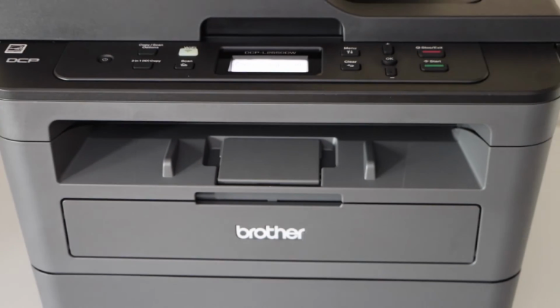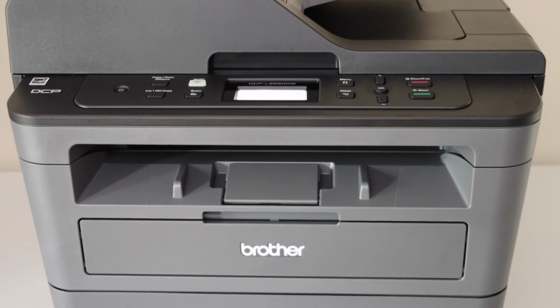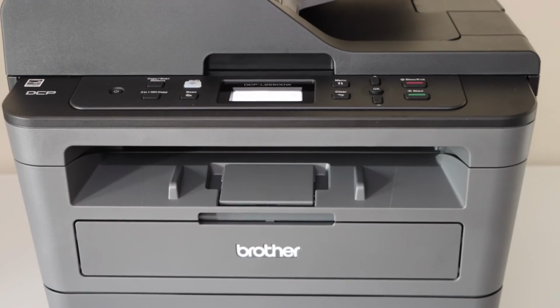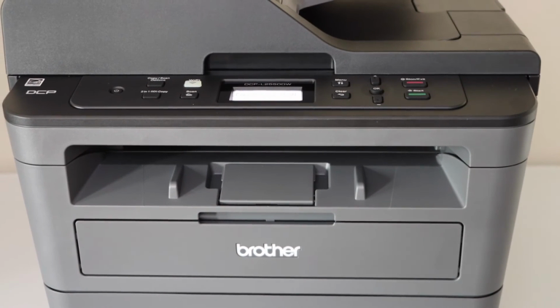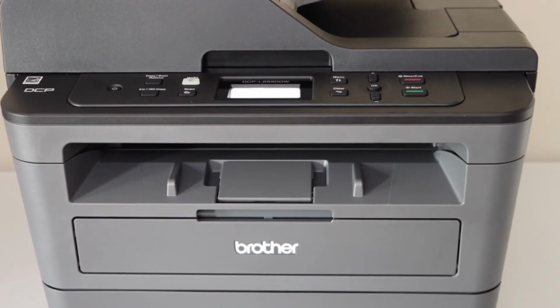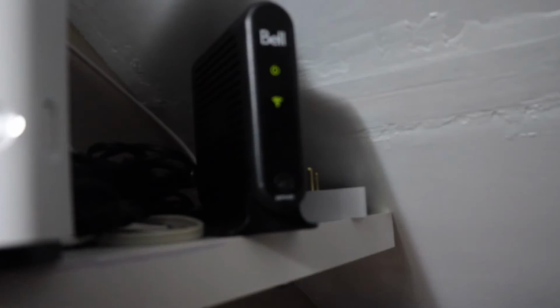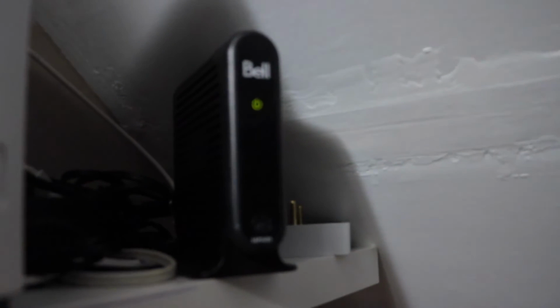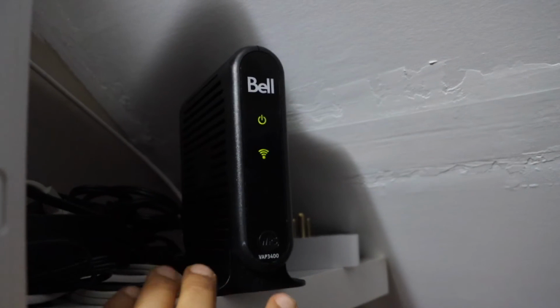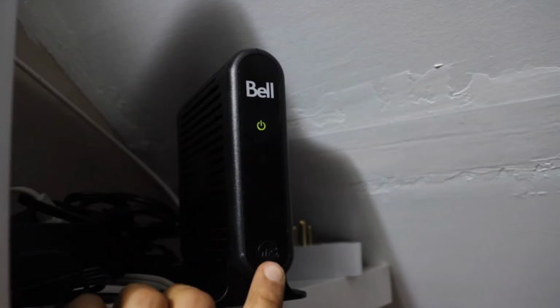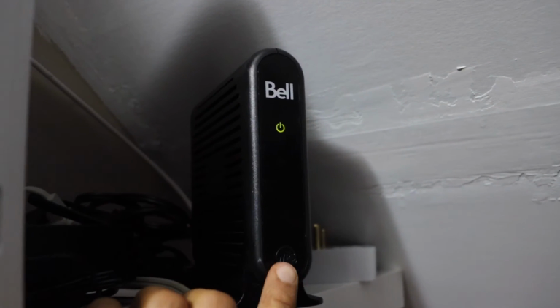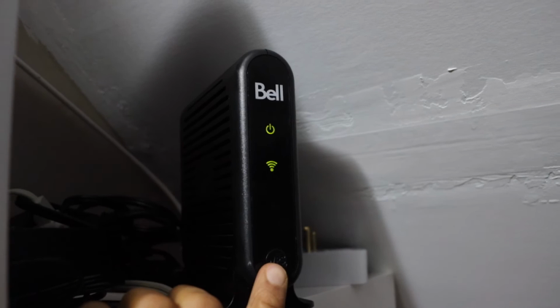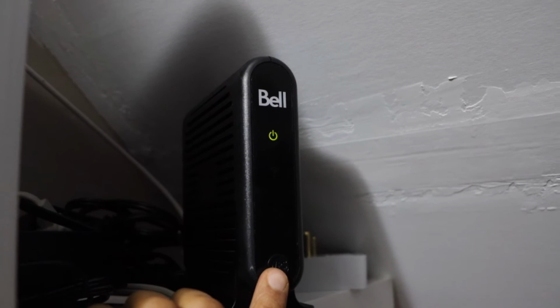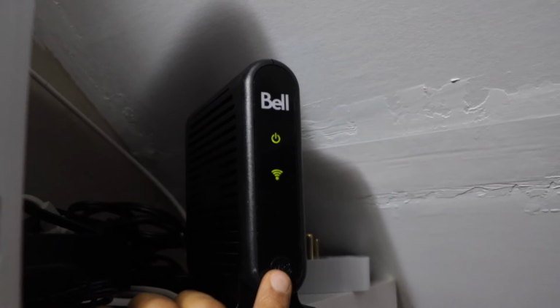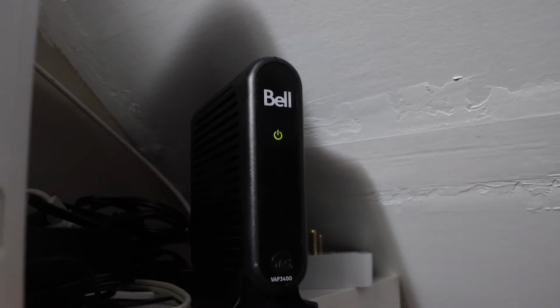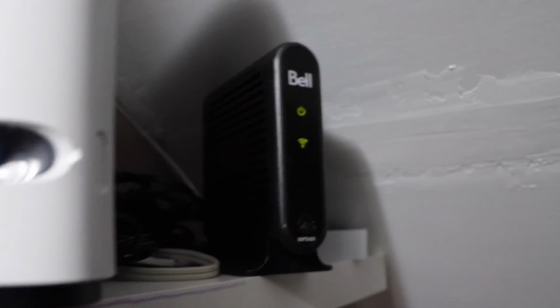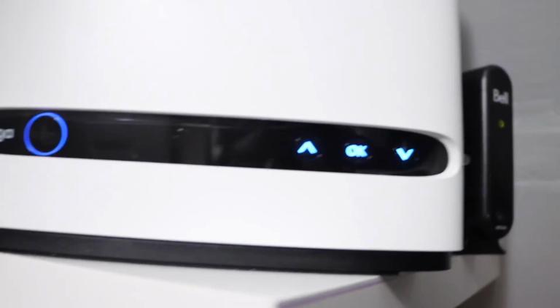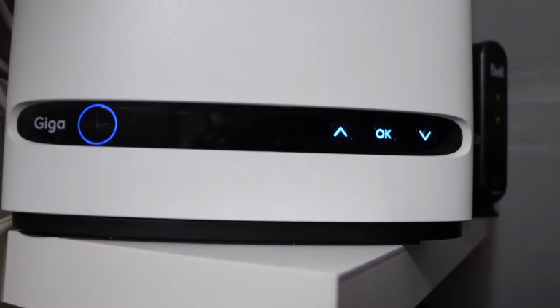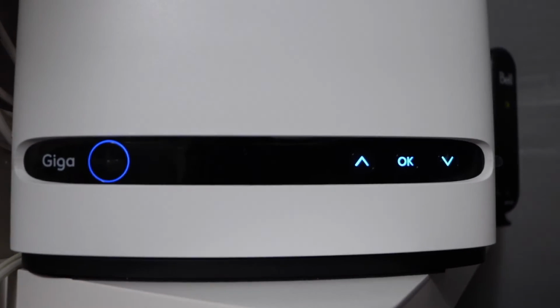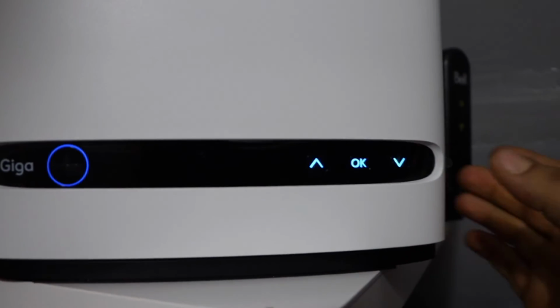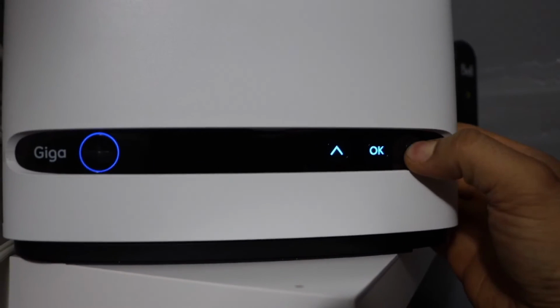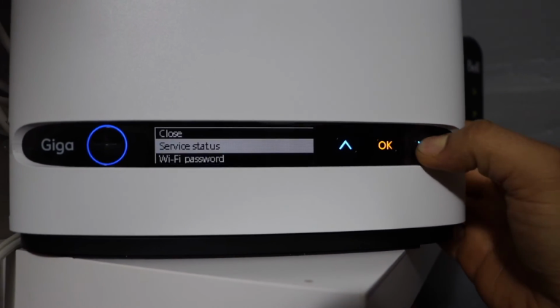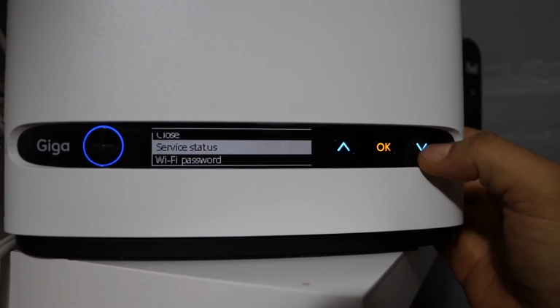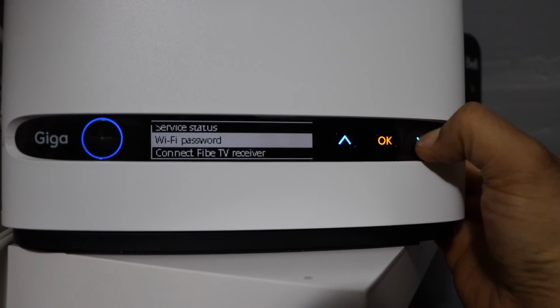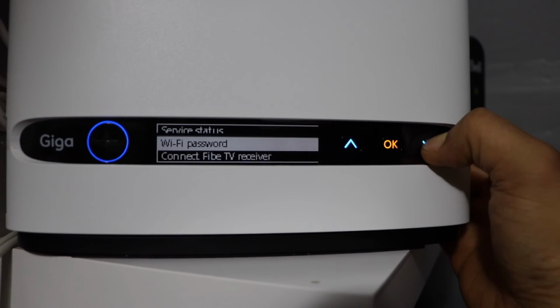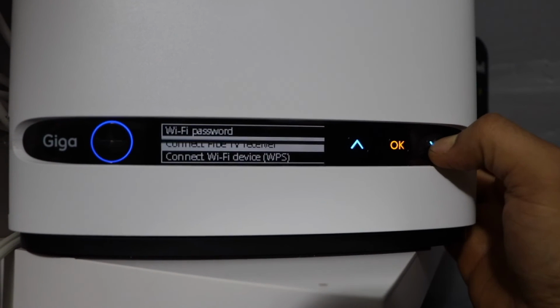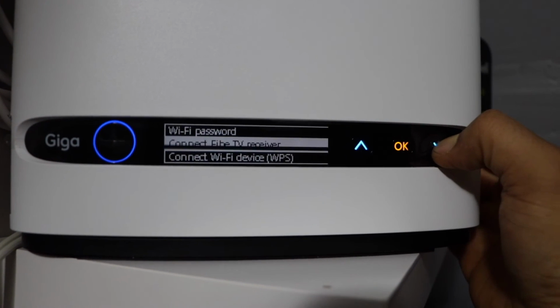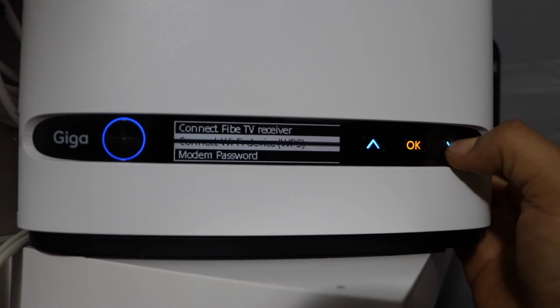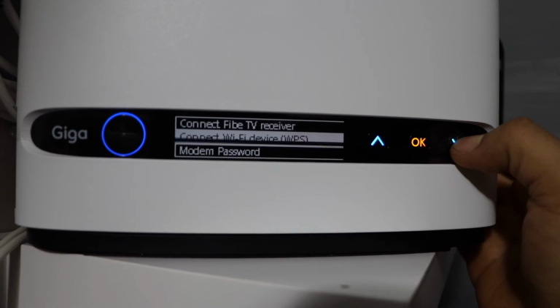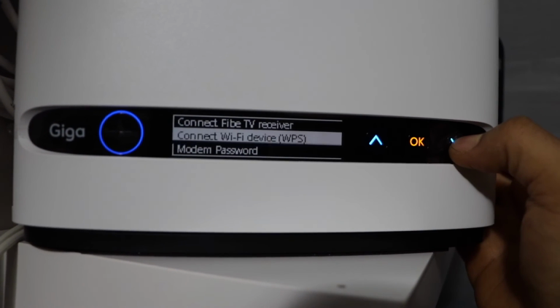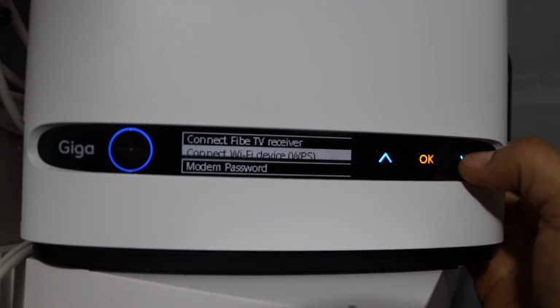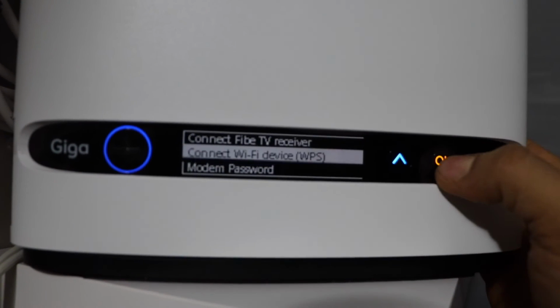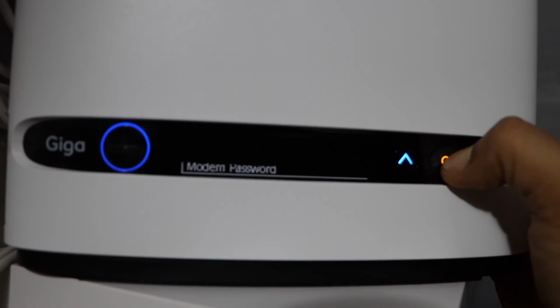Go to your wireless router. If your router has a WPS button like this, press and hold it for three seconds. If your router has a screen, you can look for the connect Wi-Fi device WPS option and press OK.